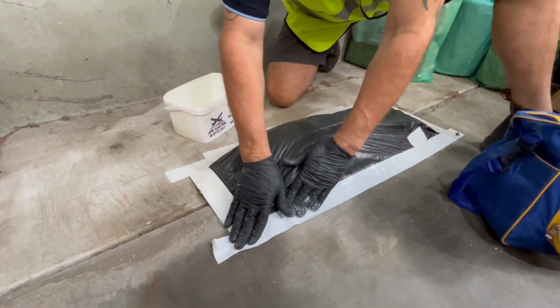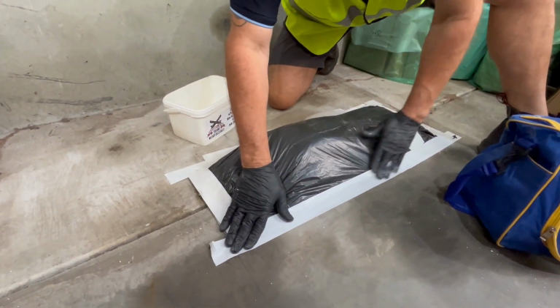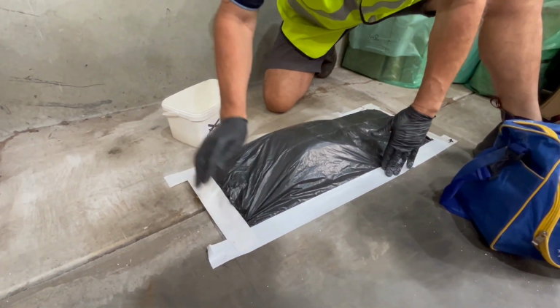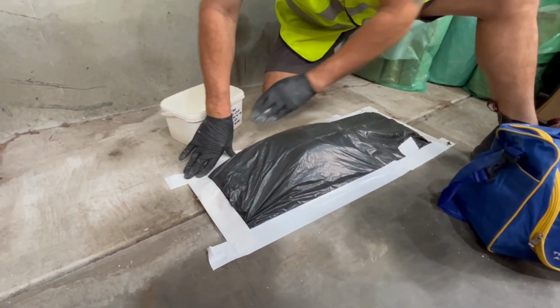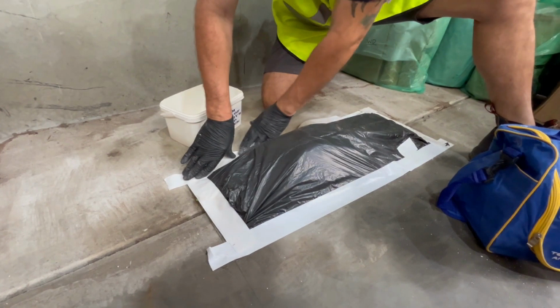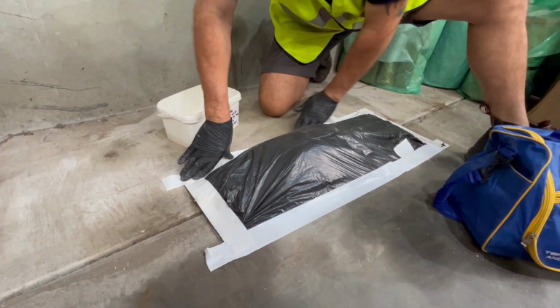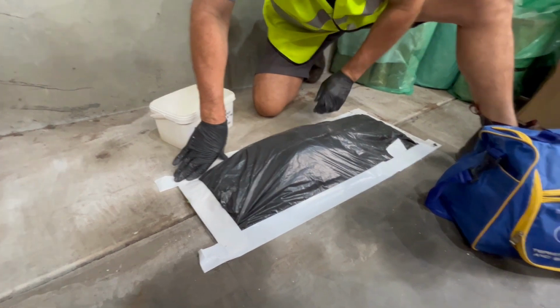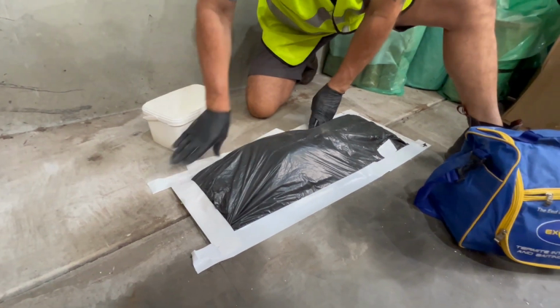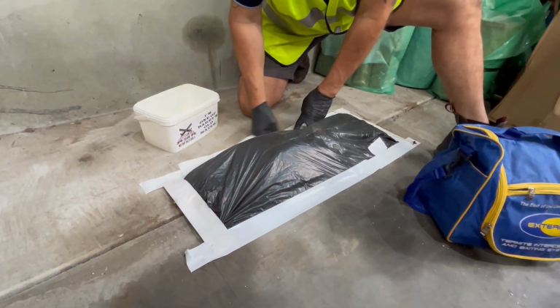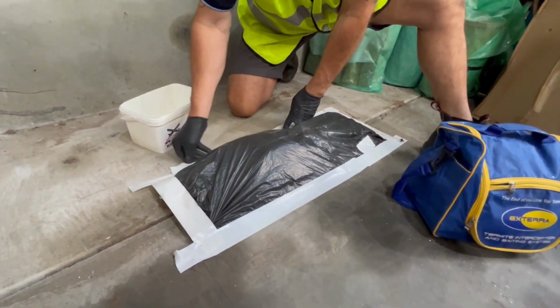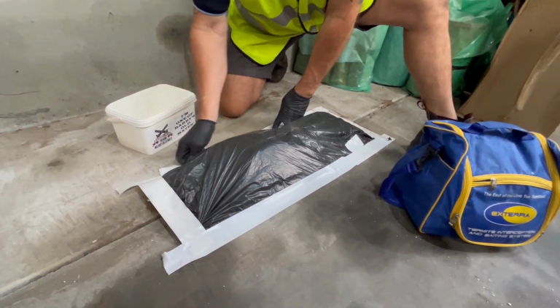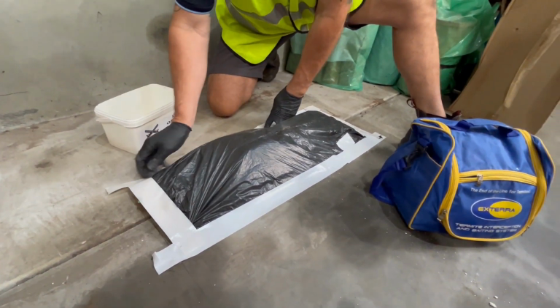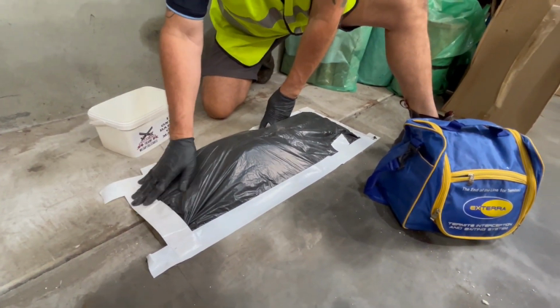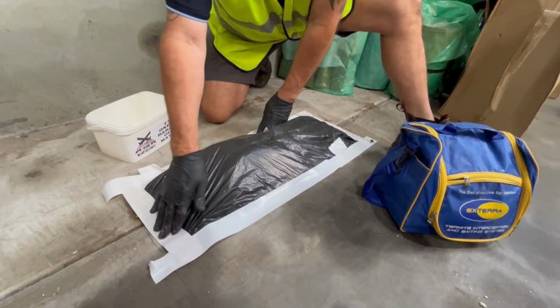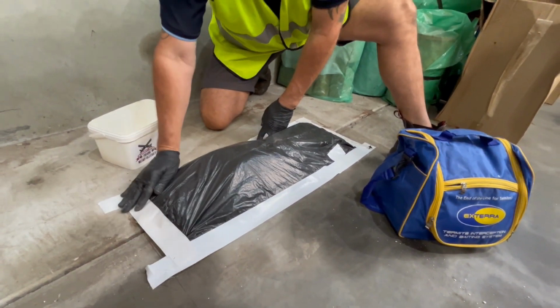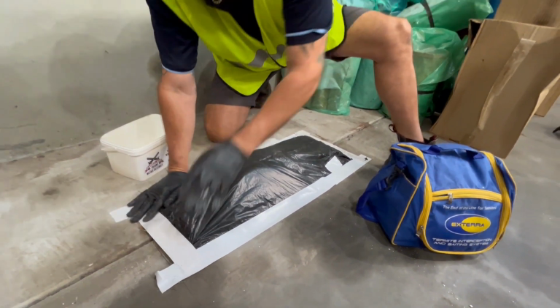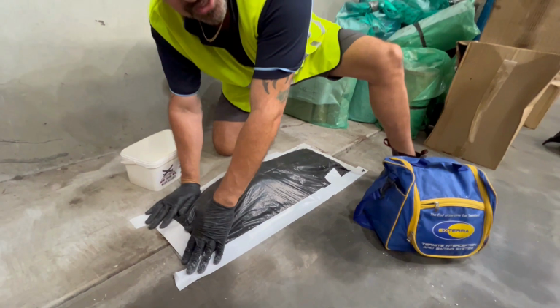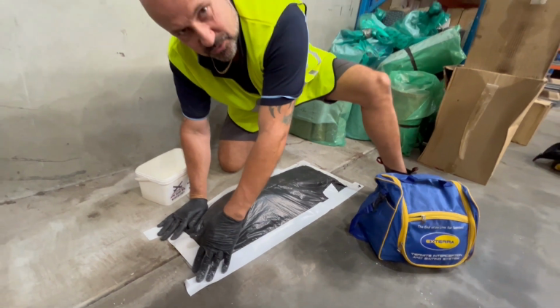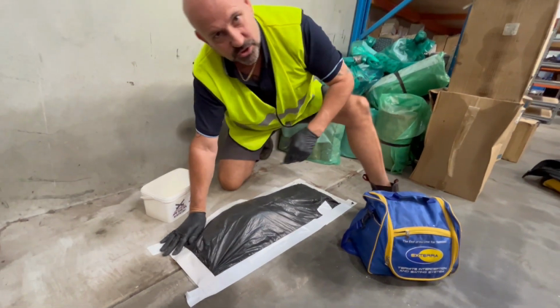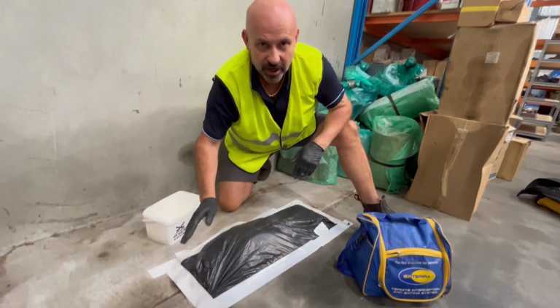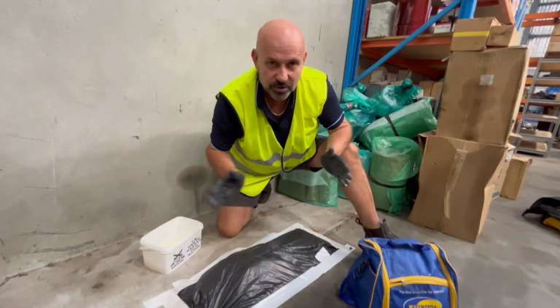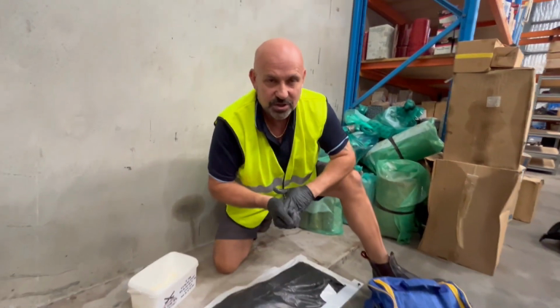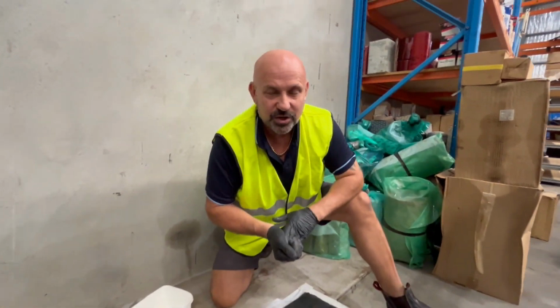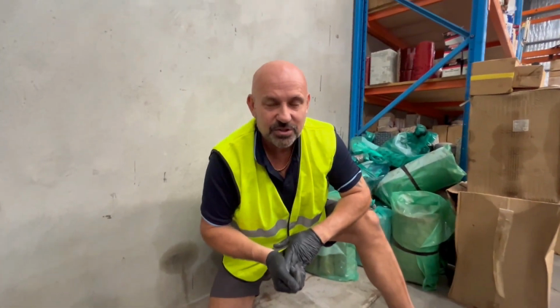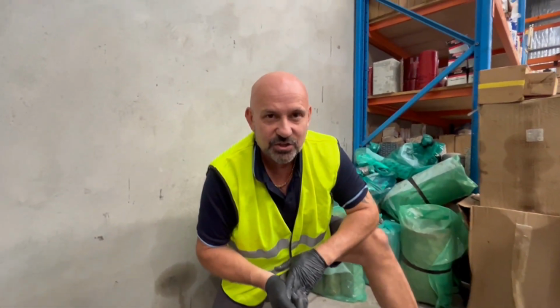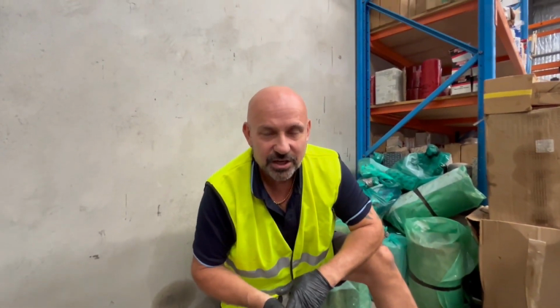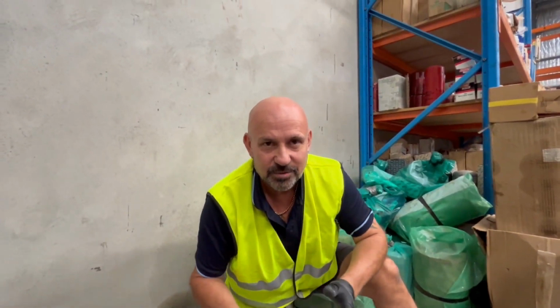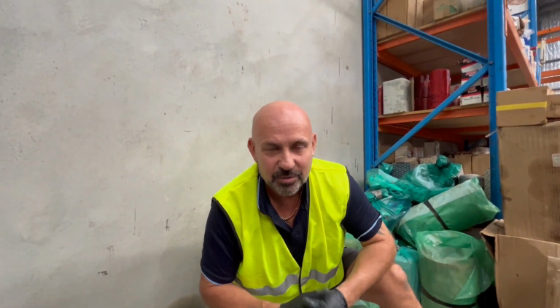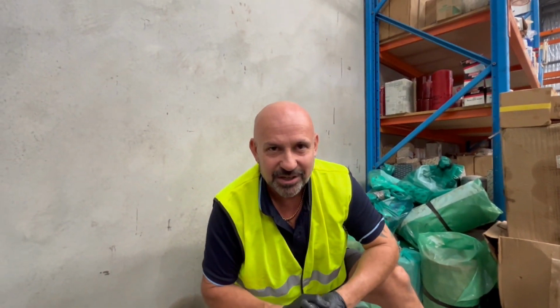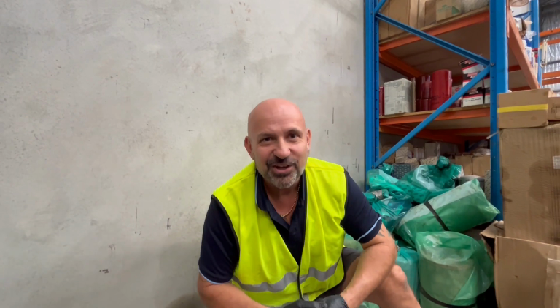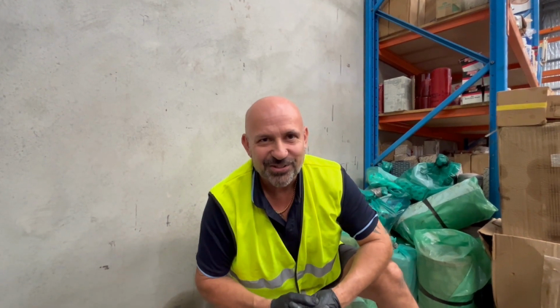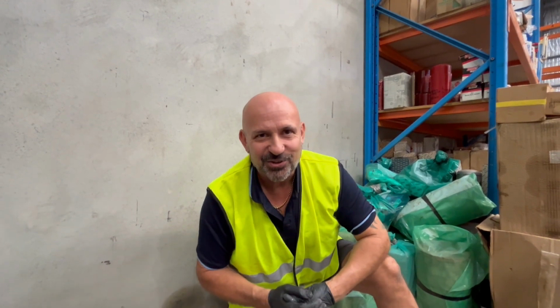We'll put this back down, seal it, and then come back soon to check it. We should have elimination. Thanks for watching — I hope this helps some of you when it comes to doing some termite baiting.